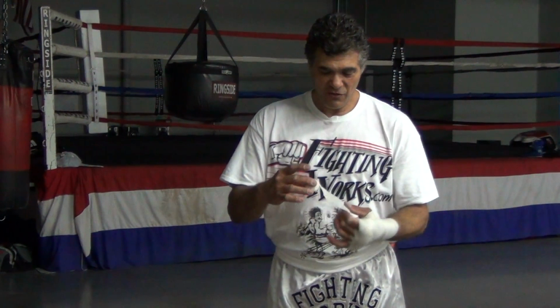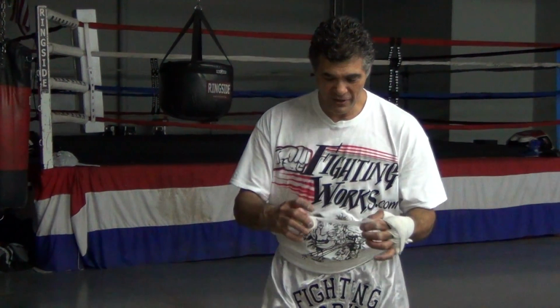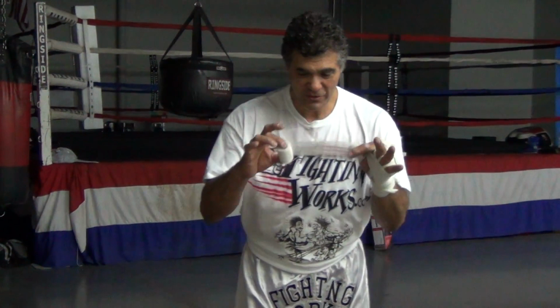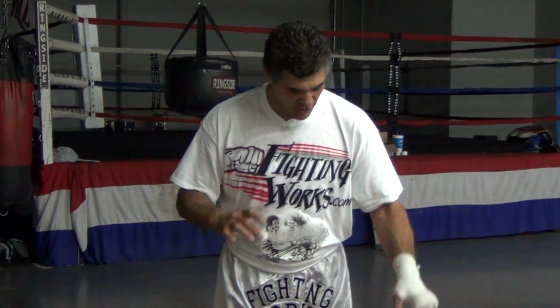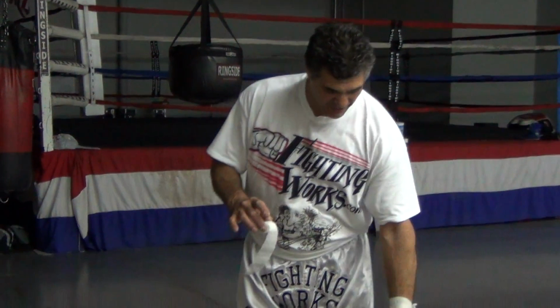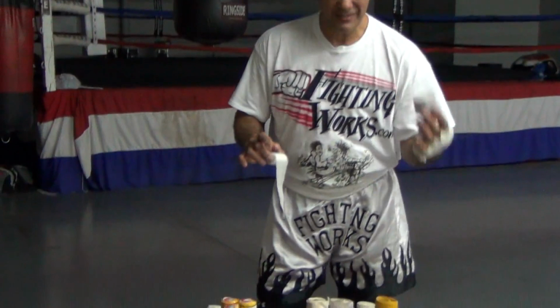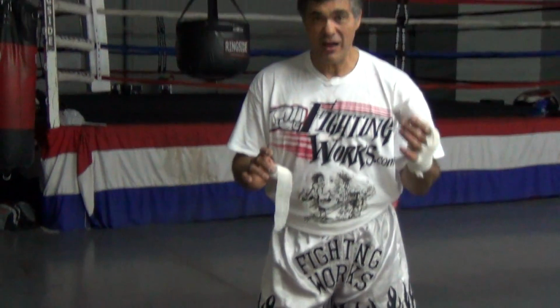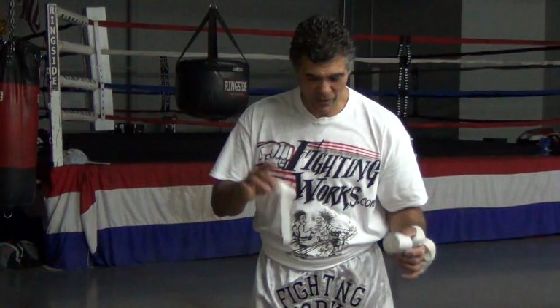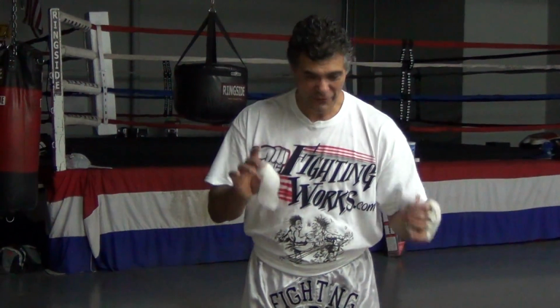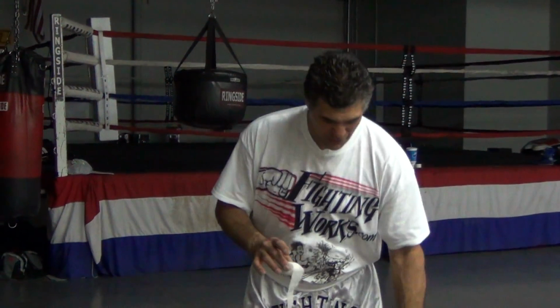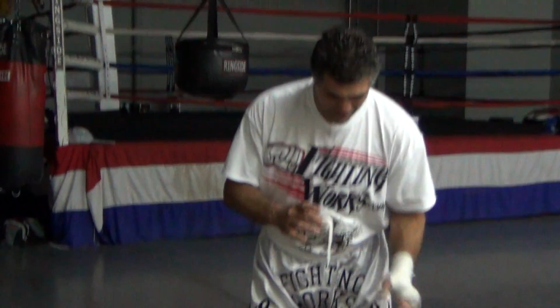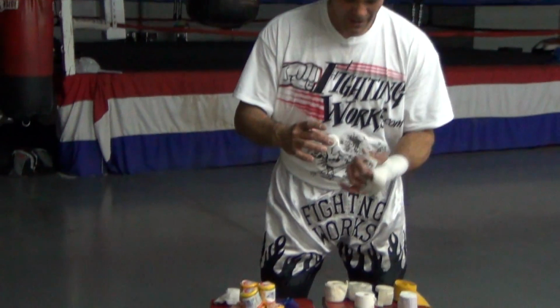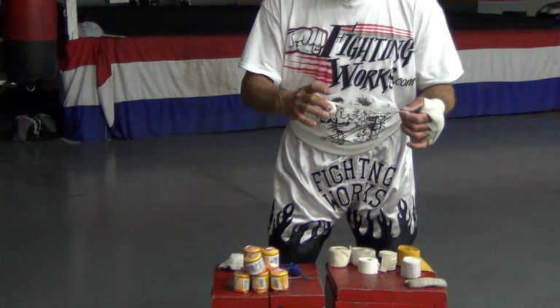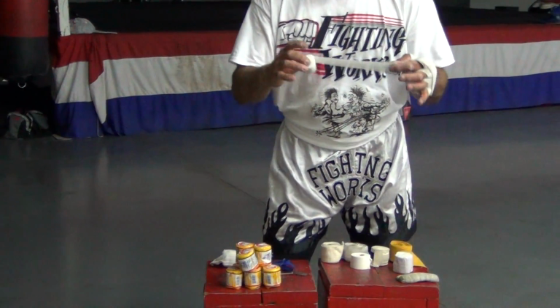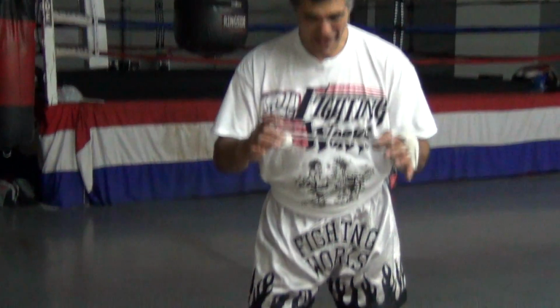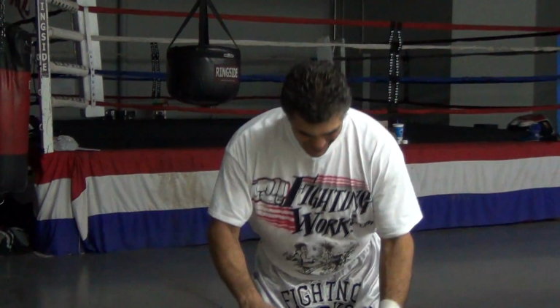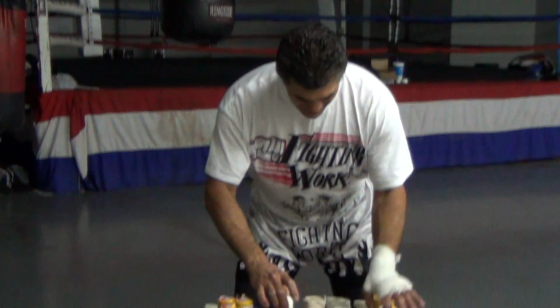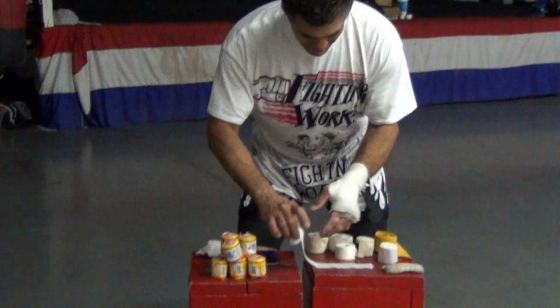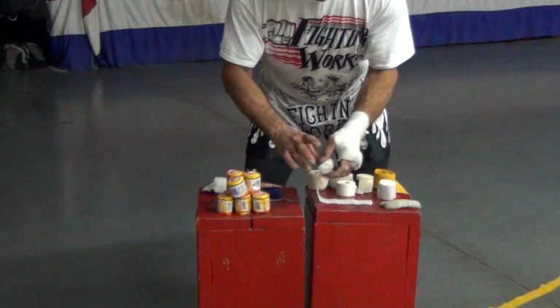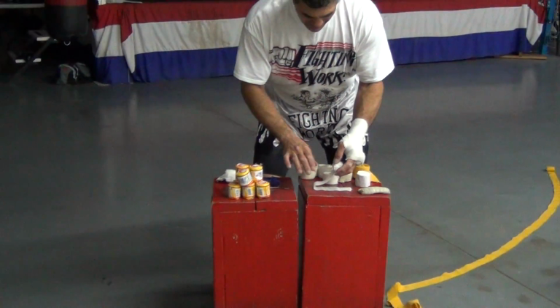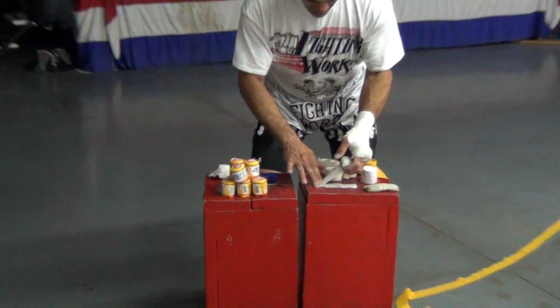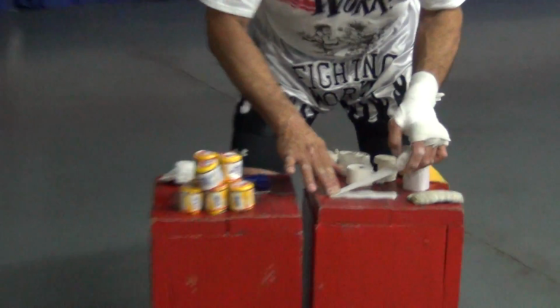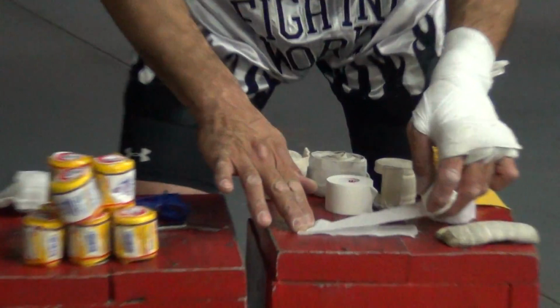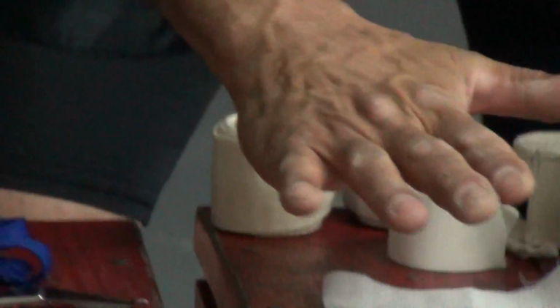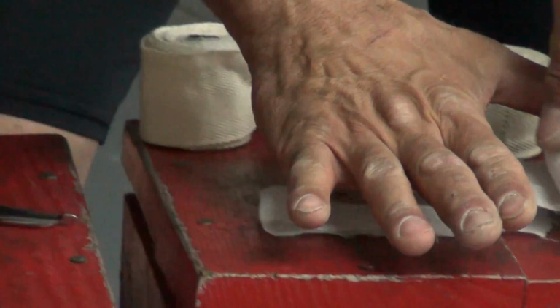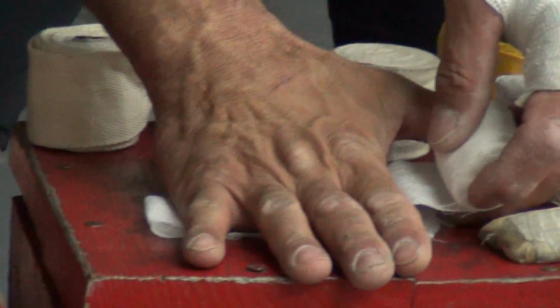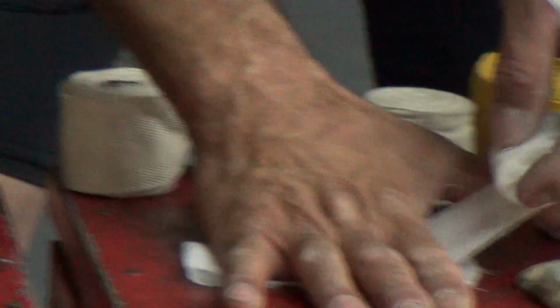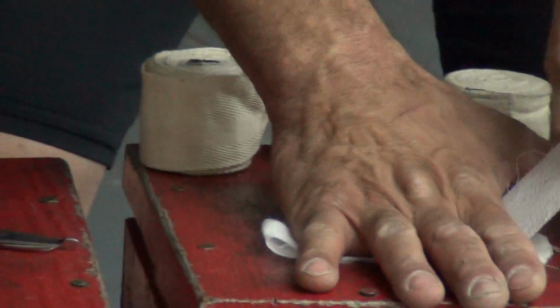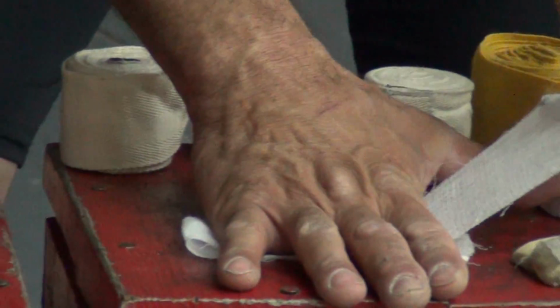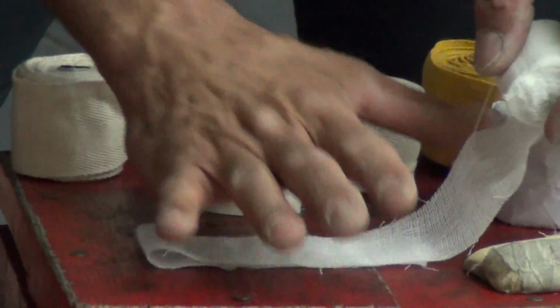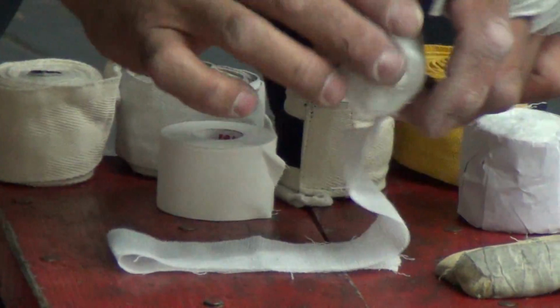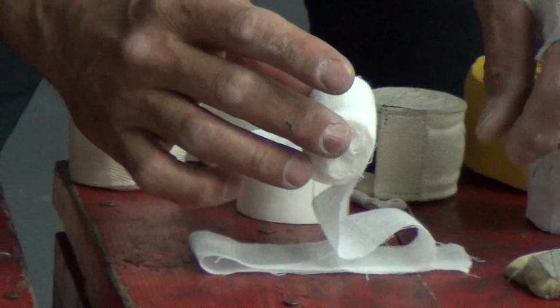So what we're going to do is take some gauze — you can get some gauze anywhere, get it from me or whatever, if you can't find it I have it. And you just want to lay out some gauze like this, about the width of your knuckles or slightly outside the width of your knuckles.